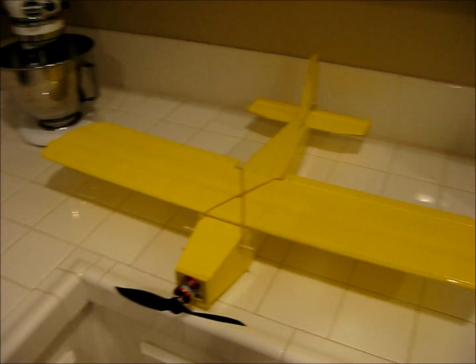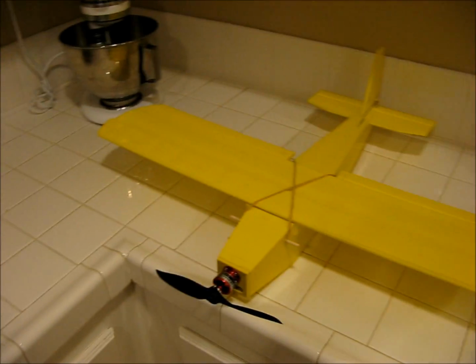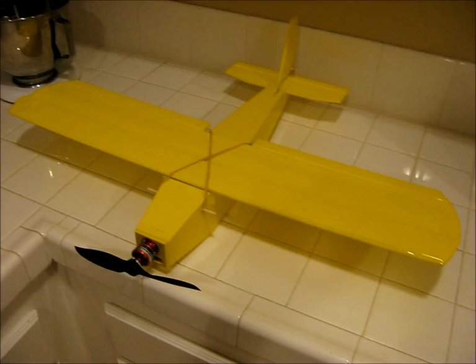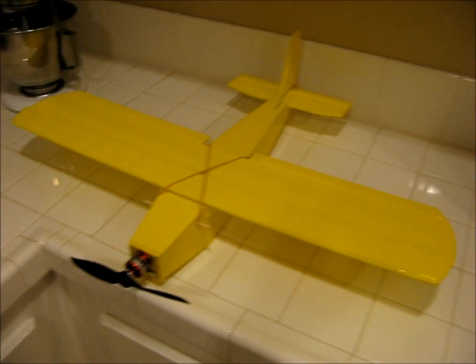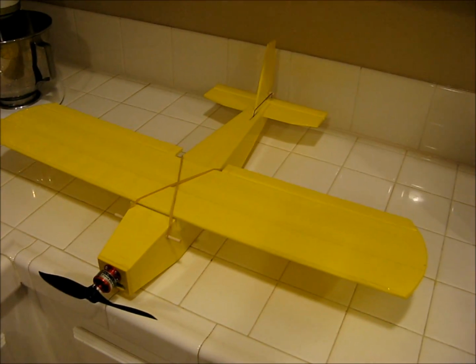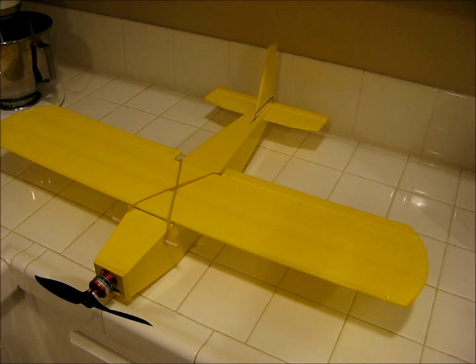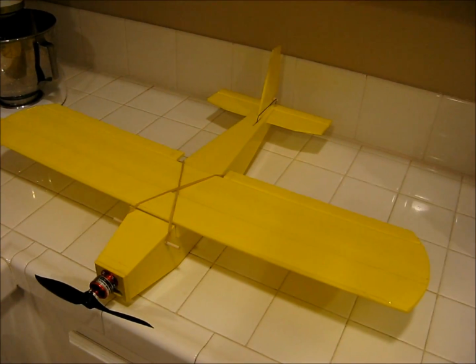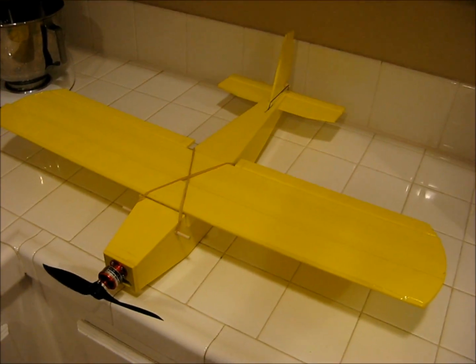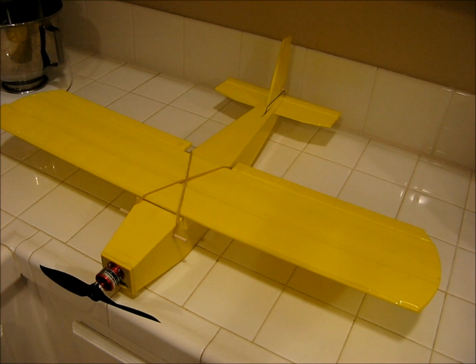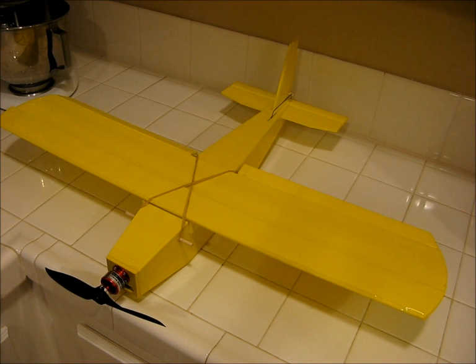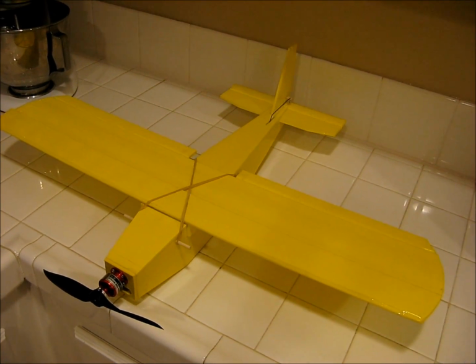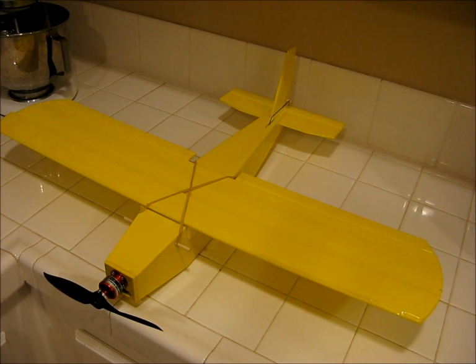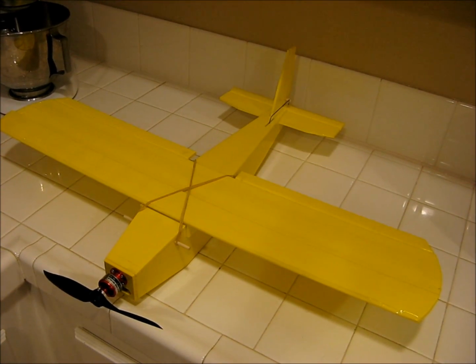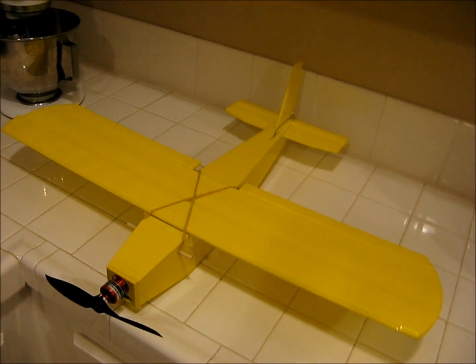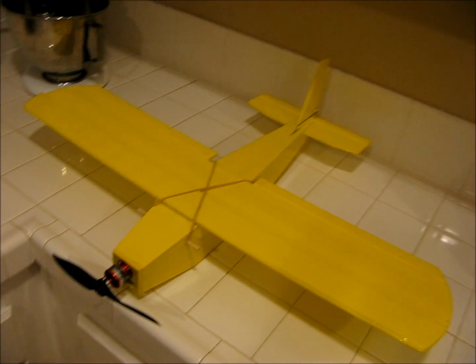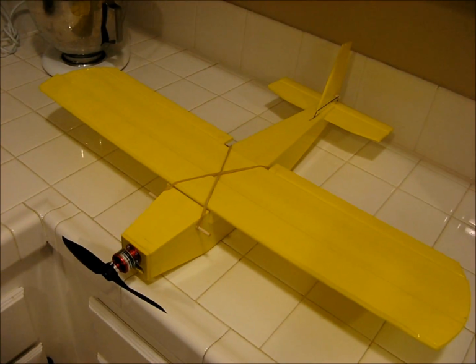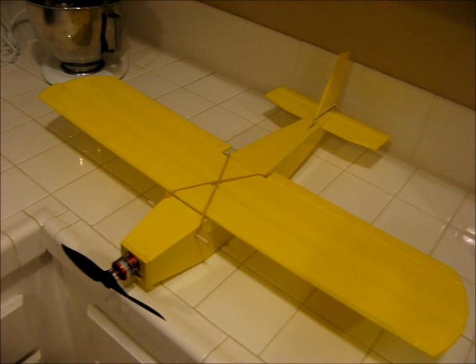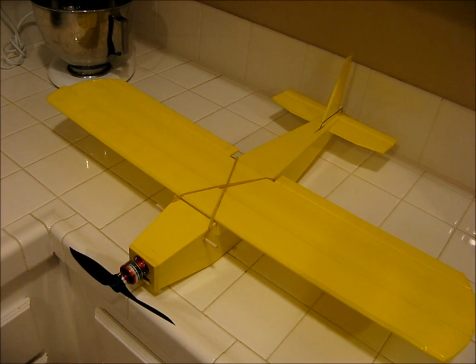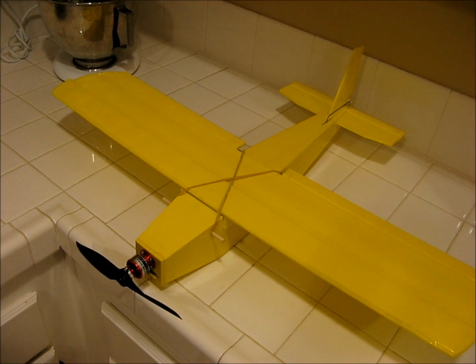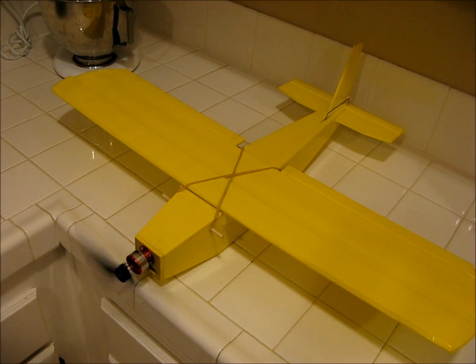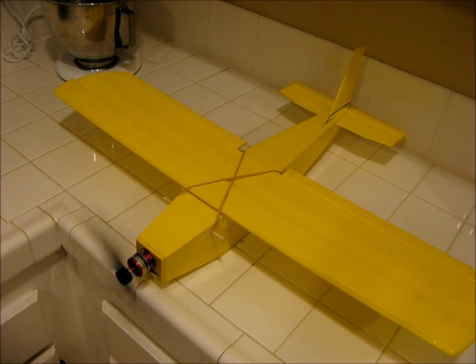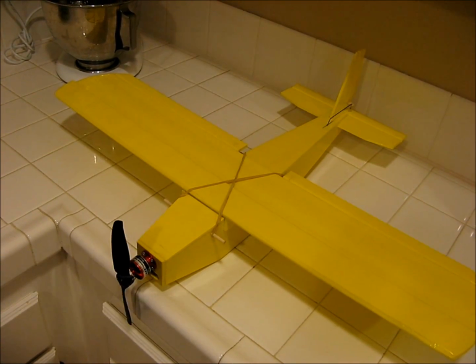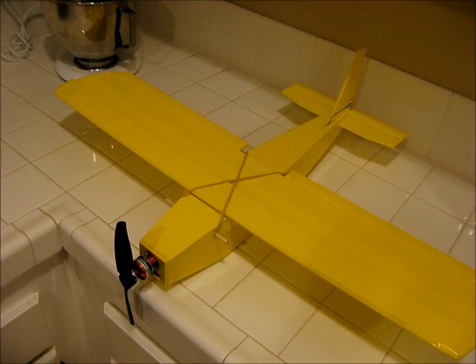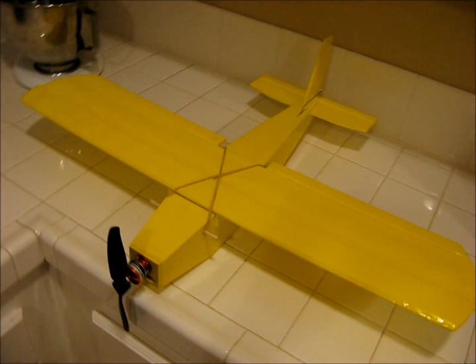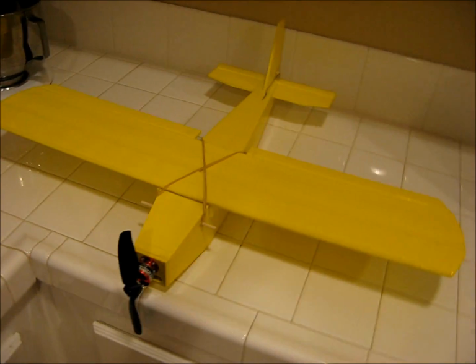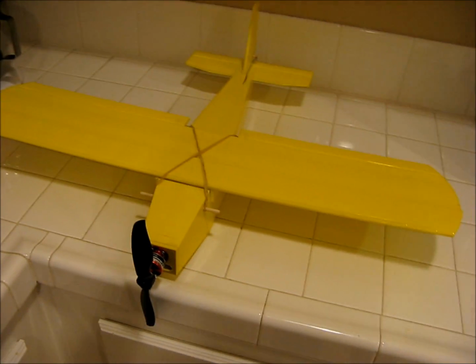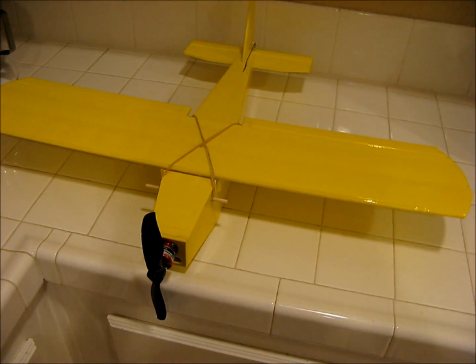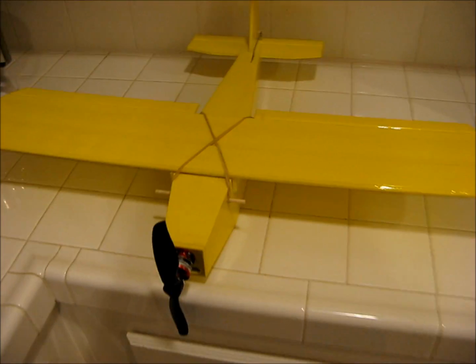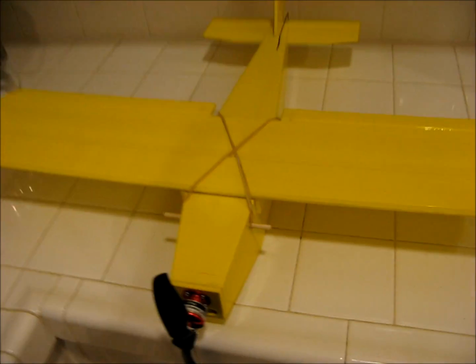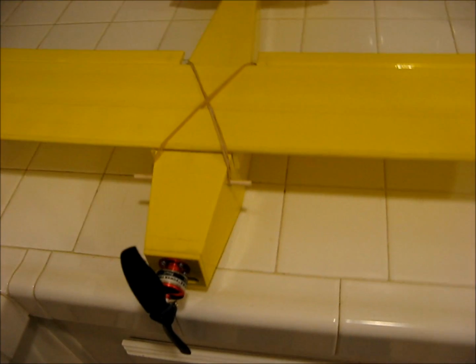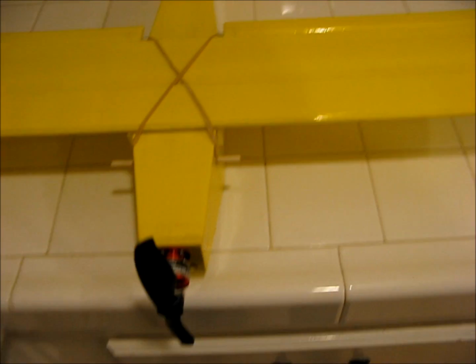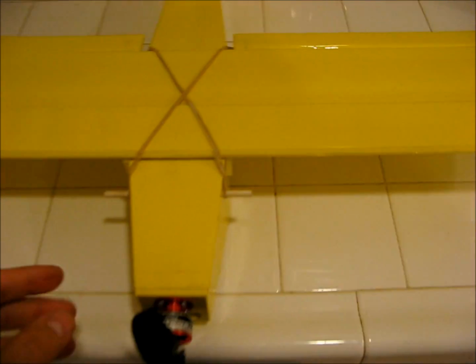There she is, all put together. You can see we've got a little aileron movement there, got the elevator, got your rudder, and got a little power going.